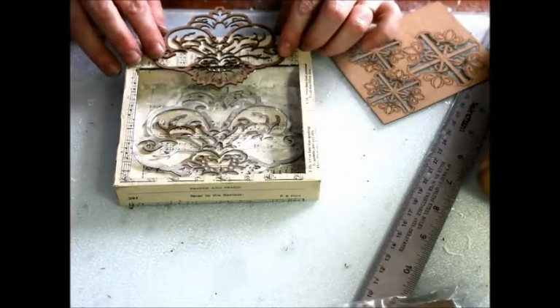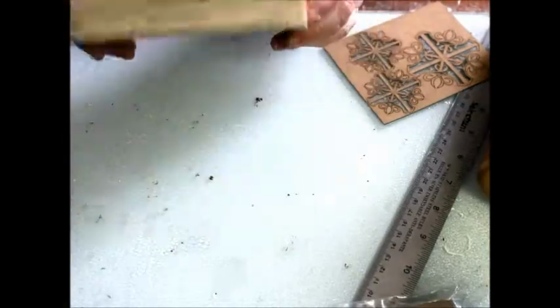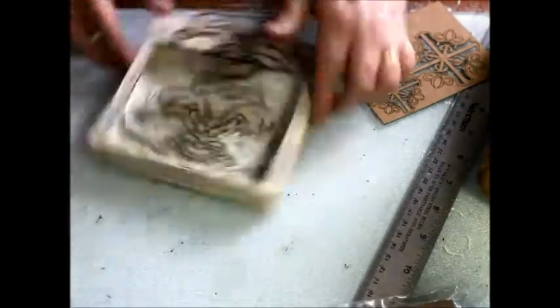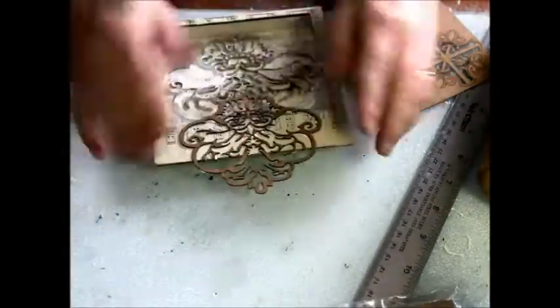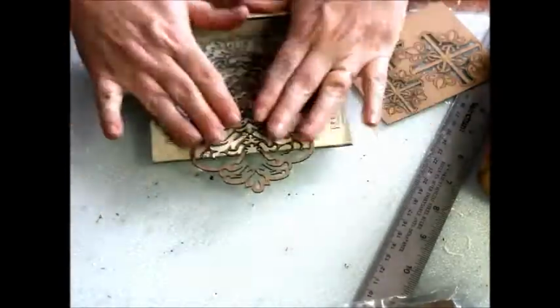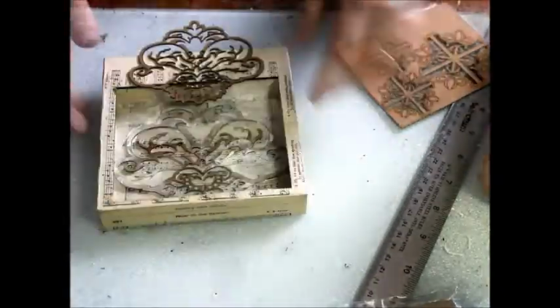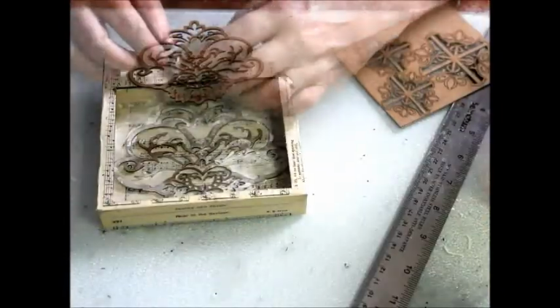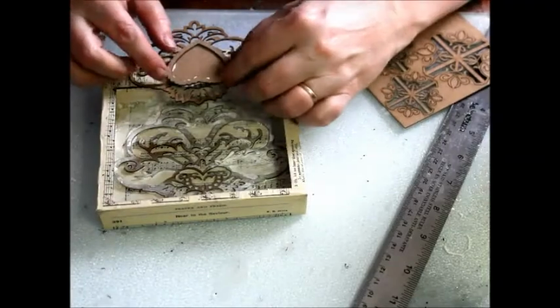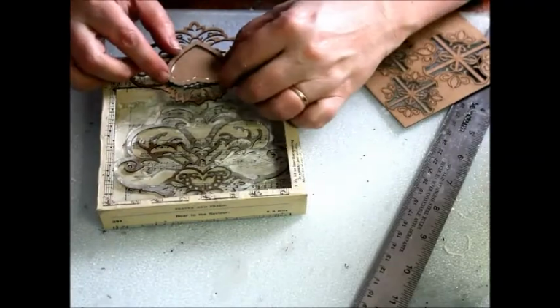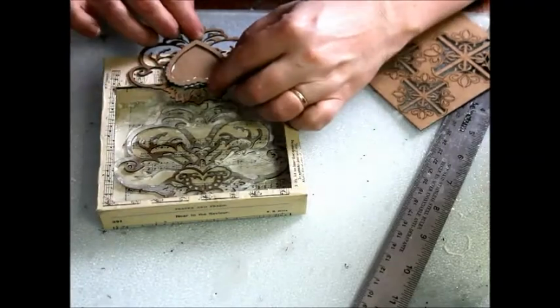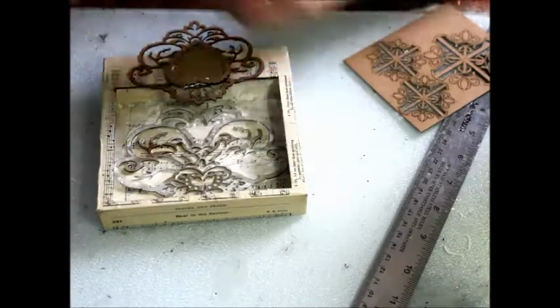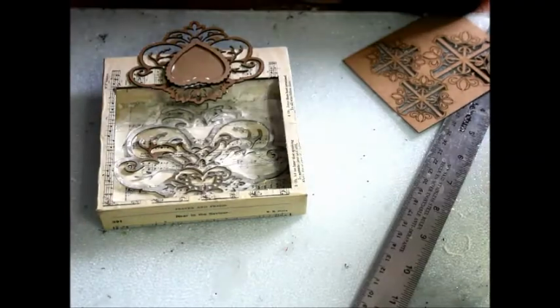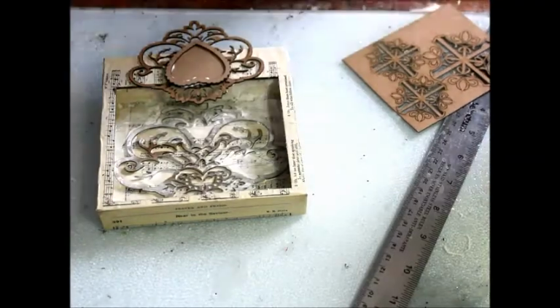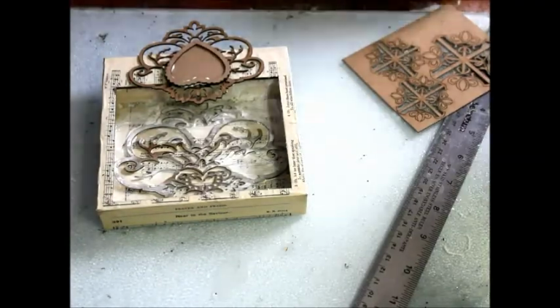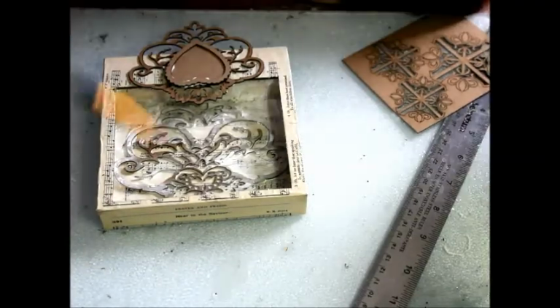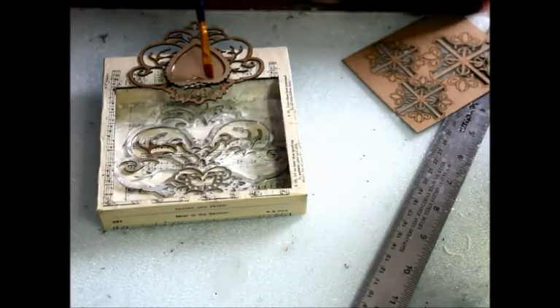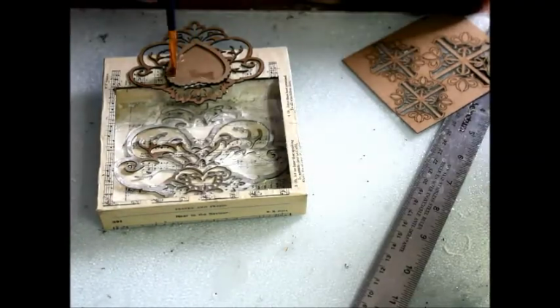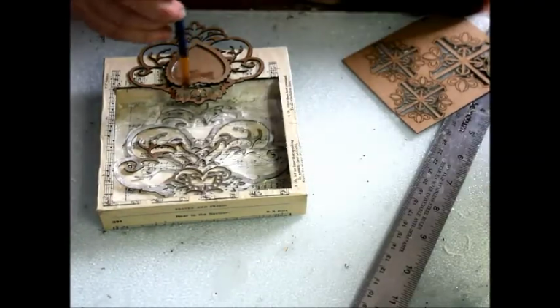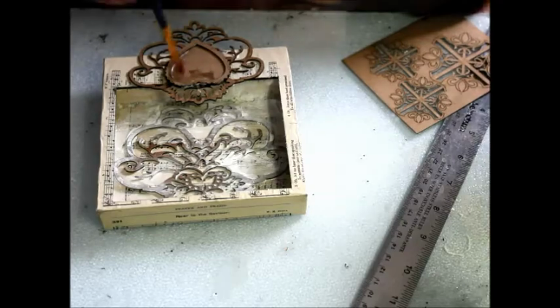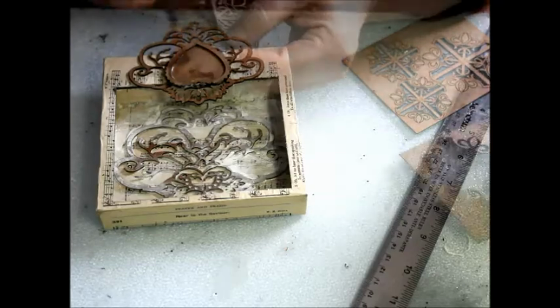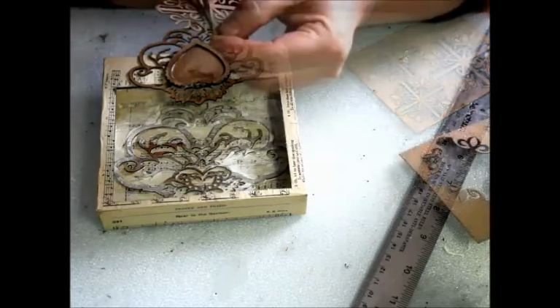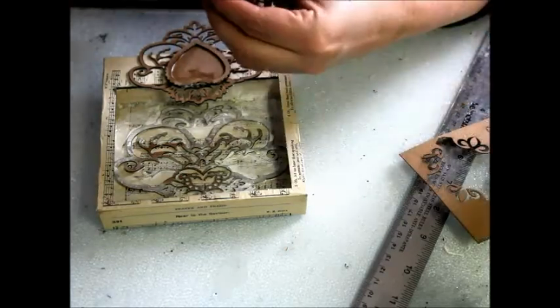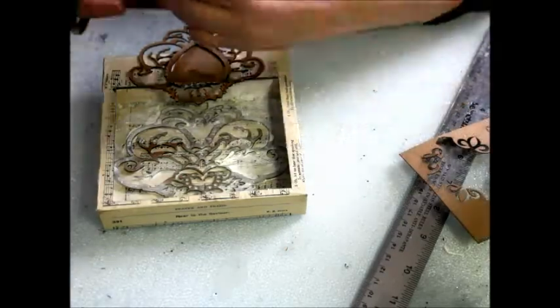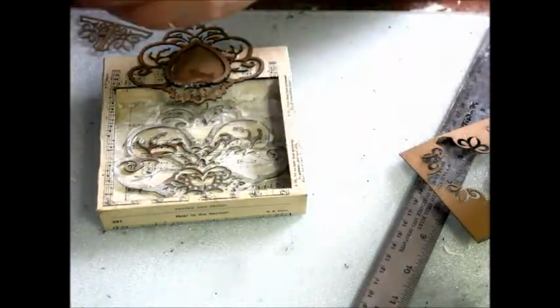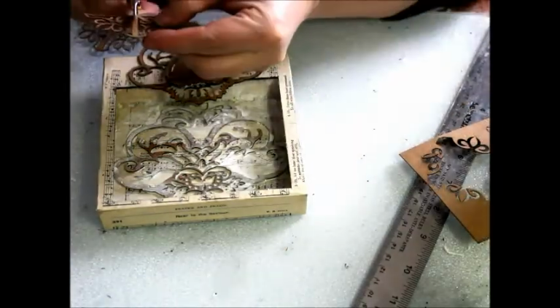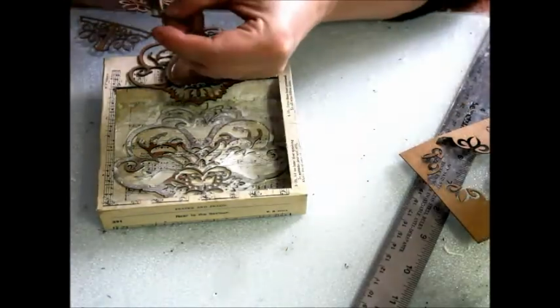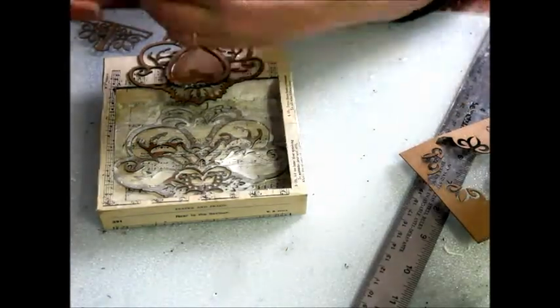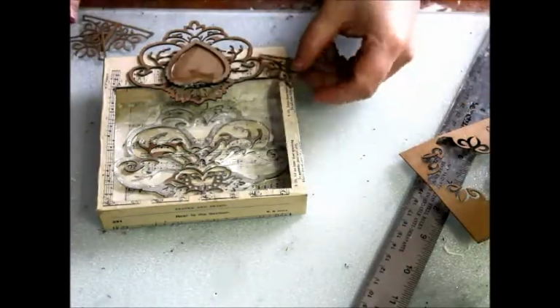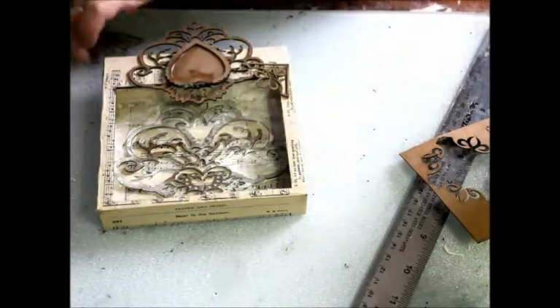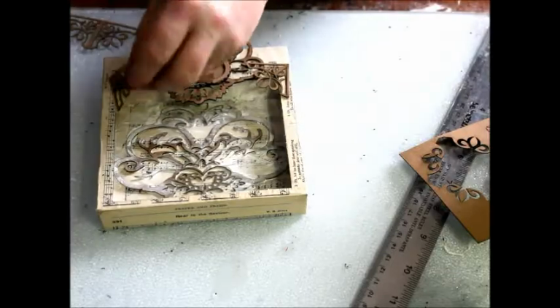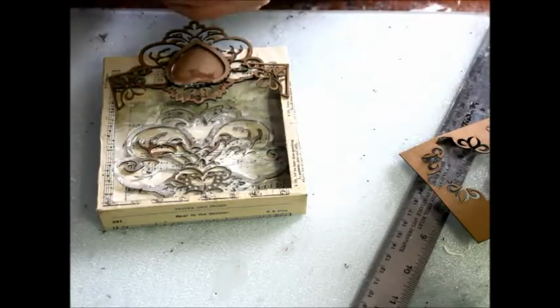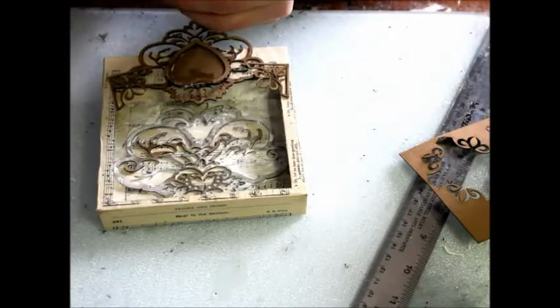Another damask cutout is added, and then a heart. I'm cutting another element into quarters for each corner of the box.